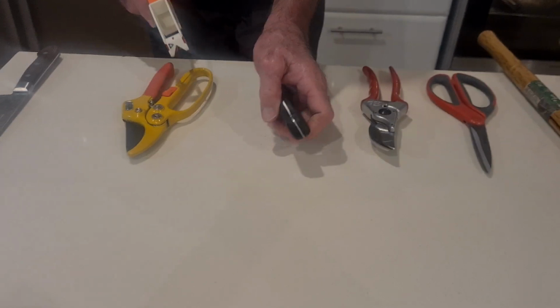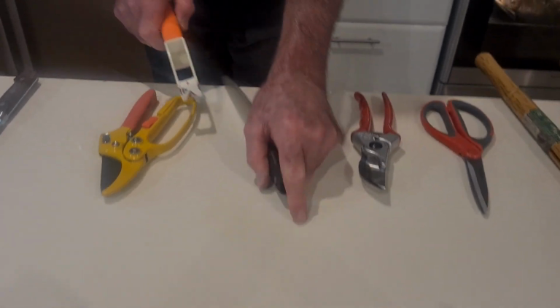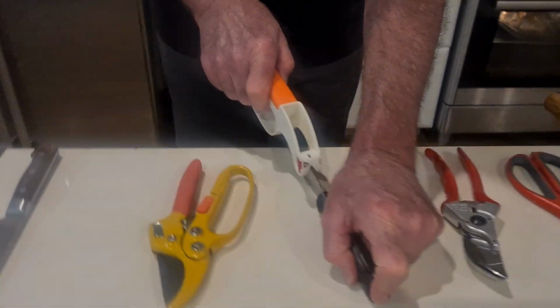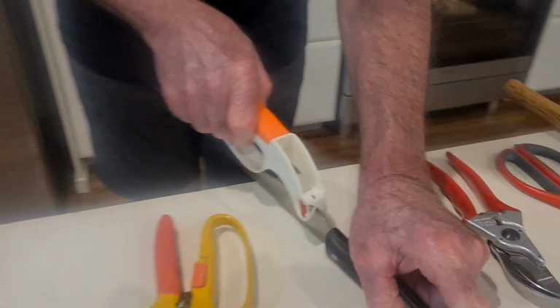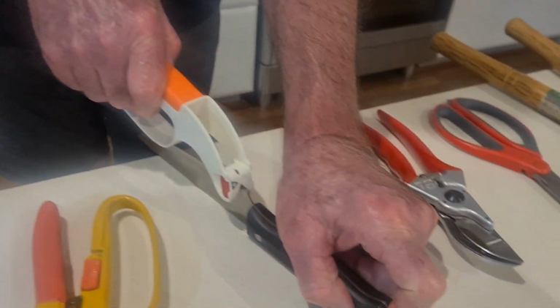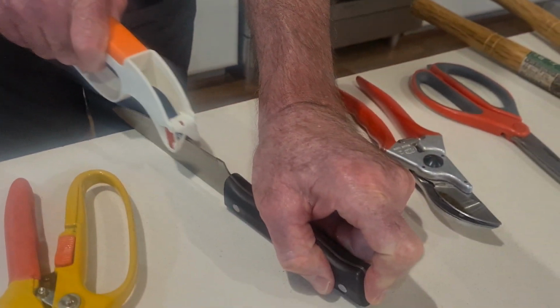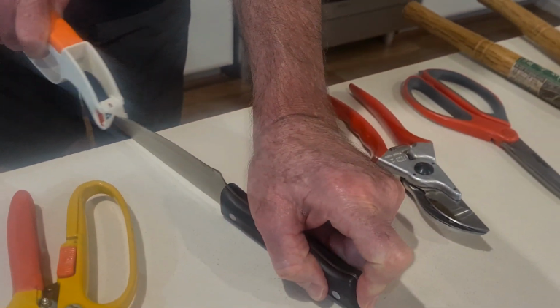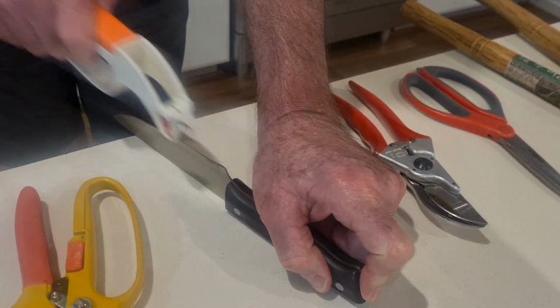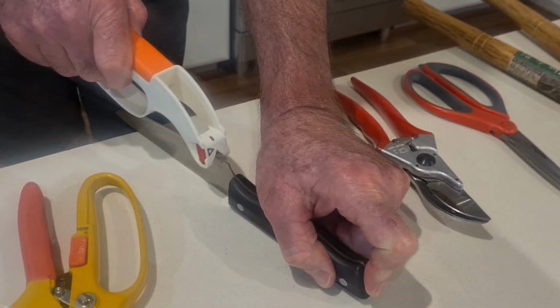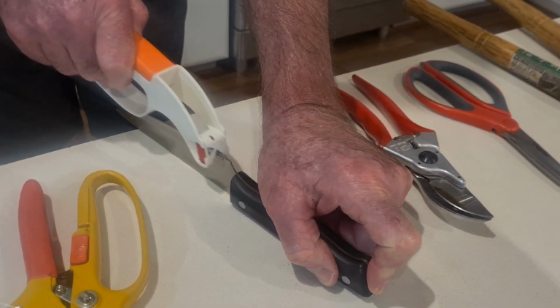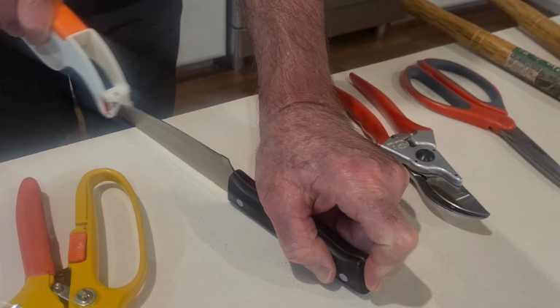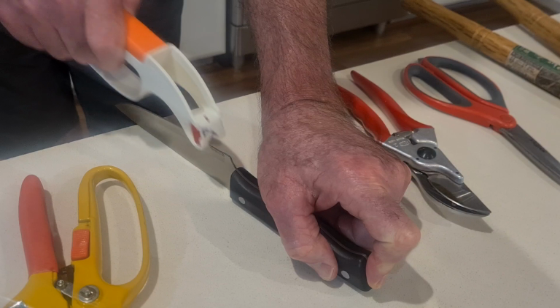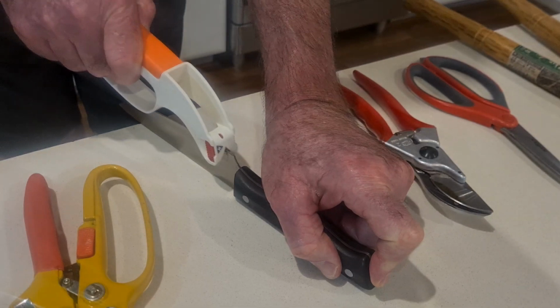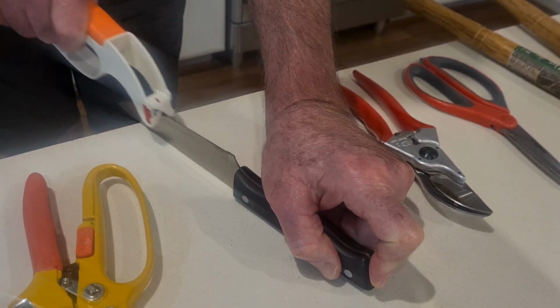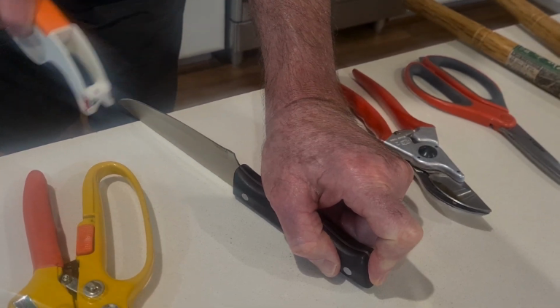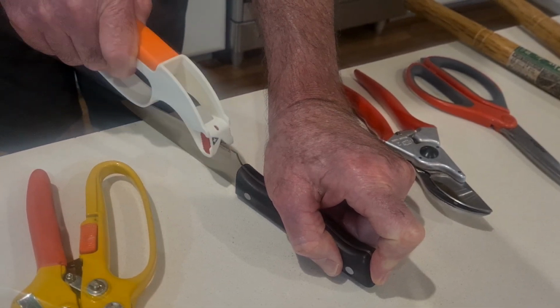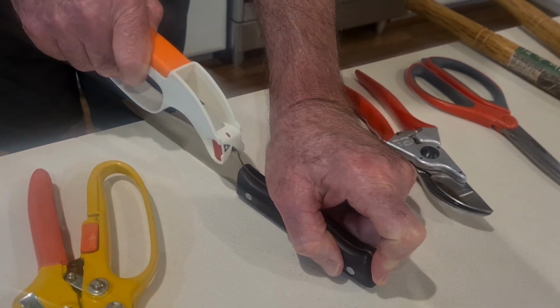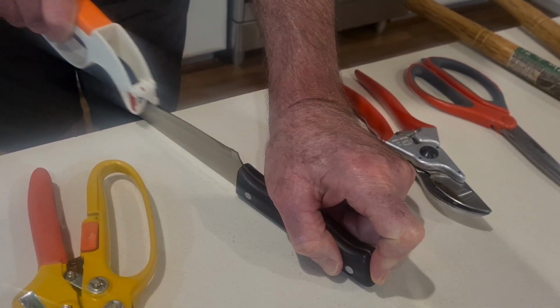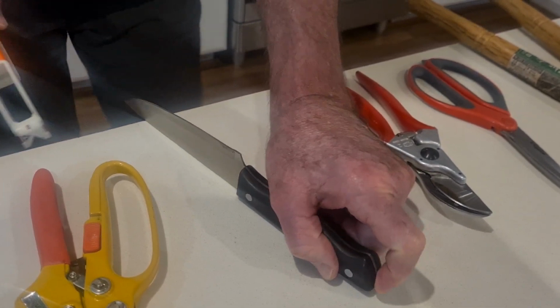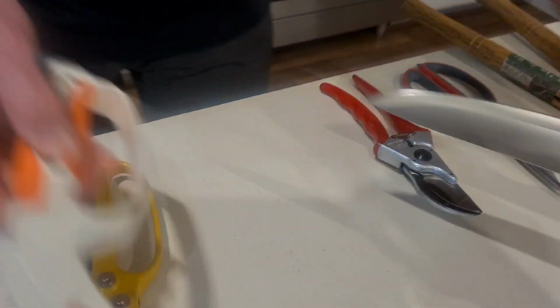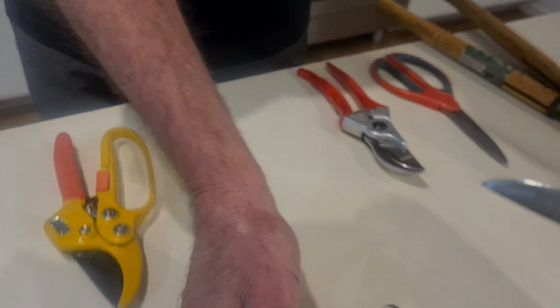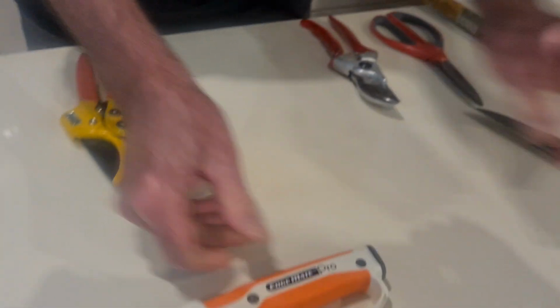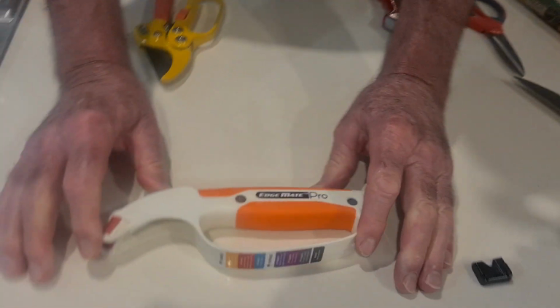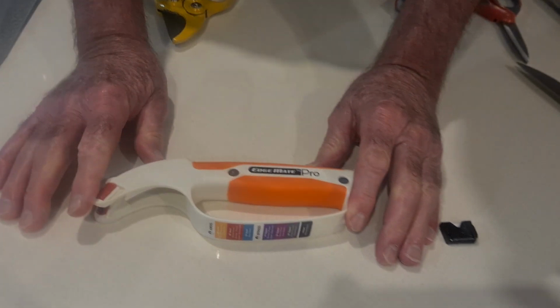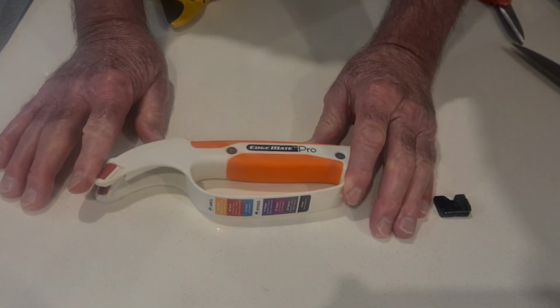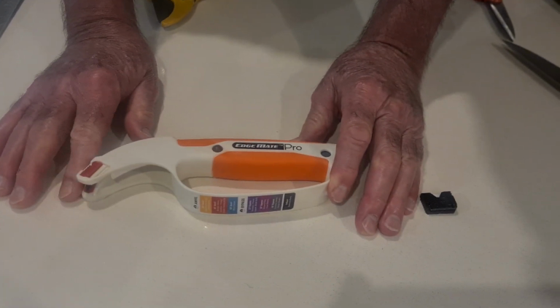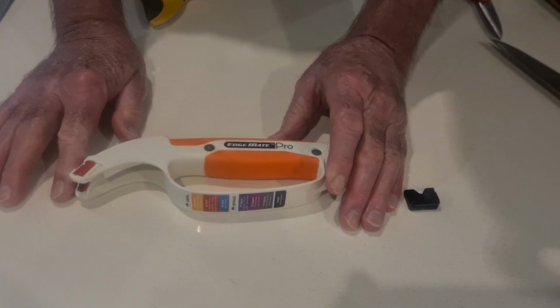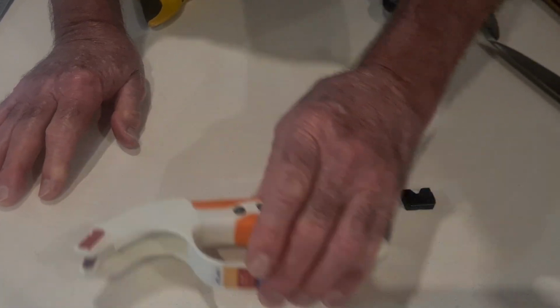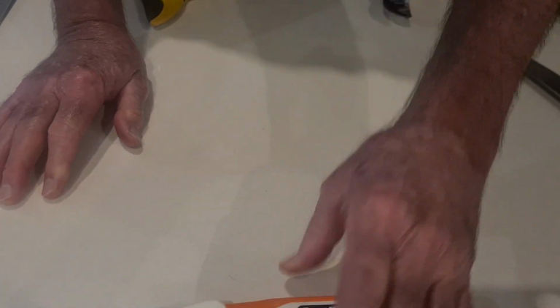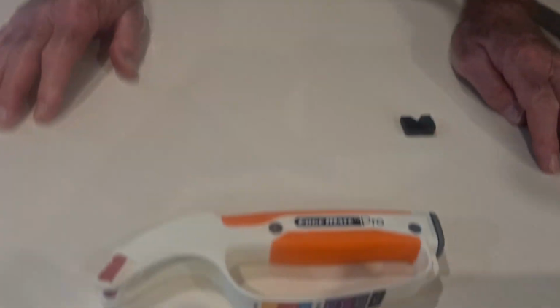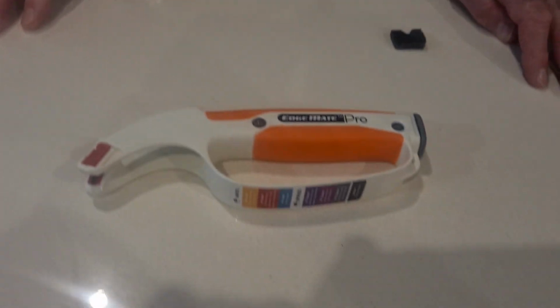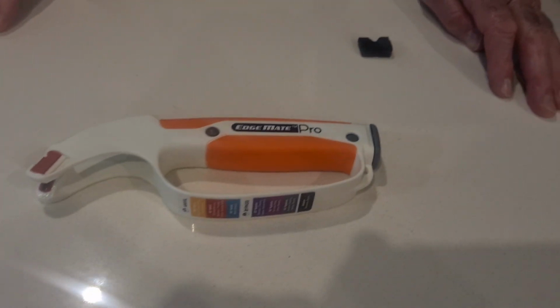Follow the directions for more detail, or go on our website for more detailed explanations. But it's basically six sharpeners in one — it makes sharpening easy.